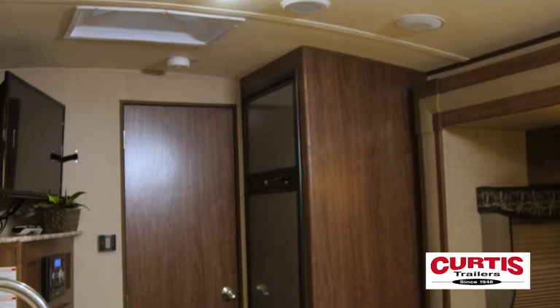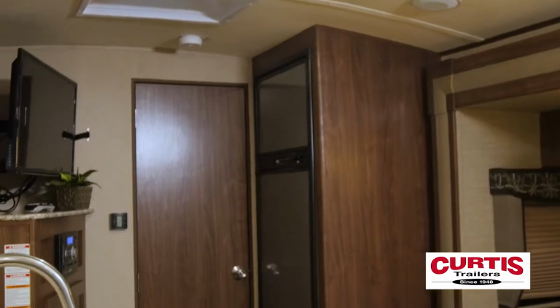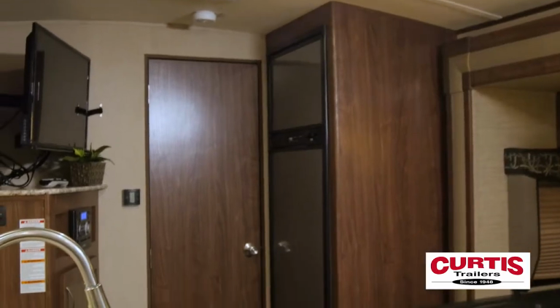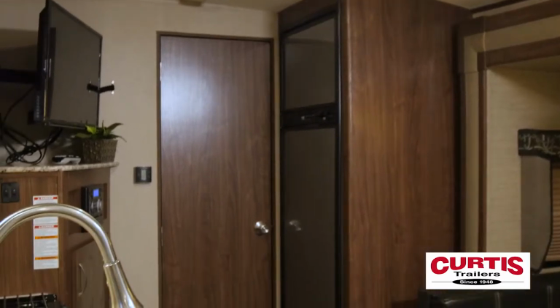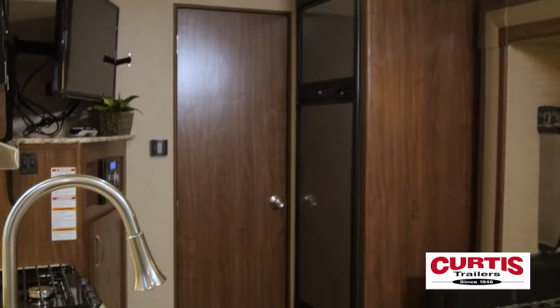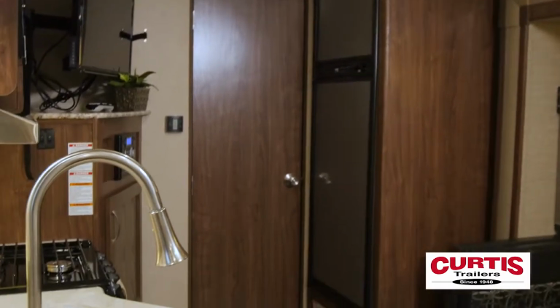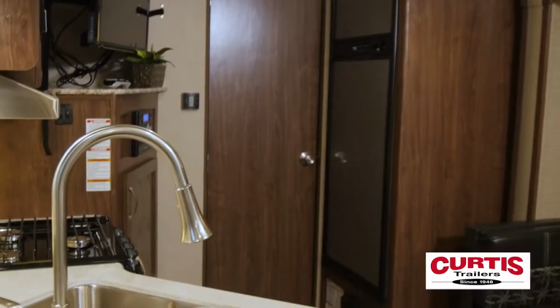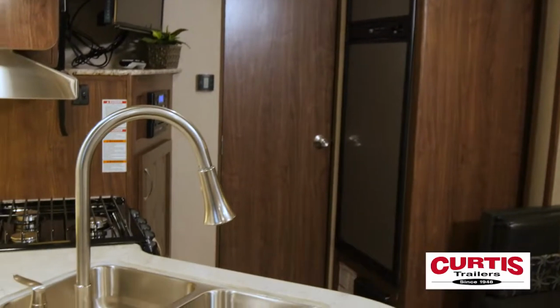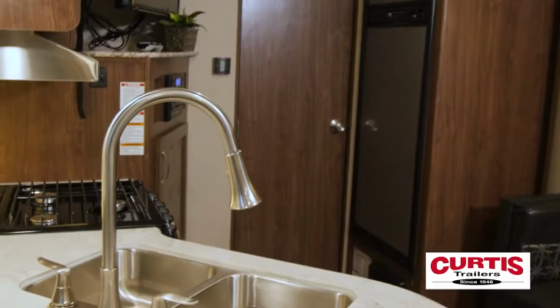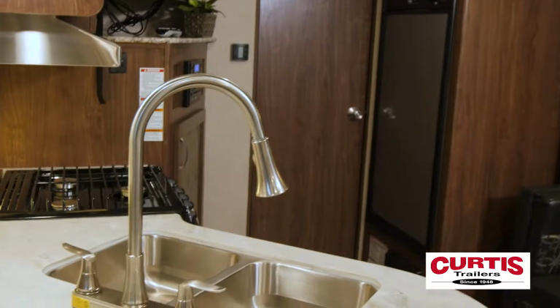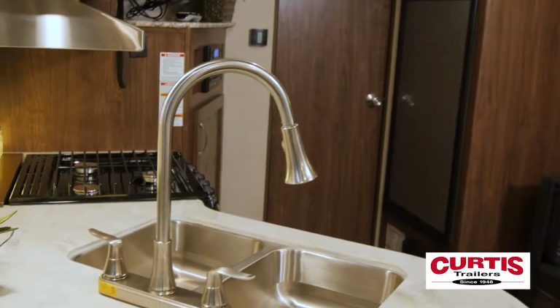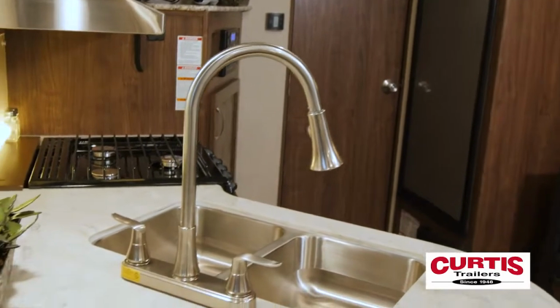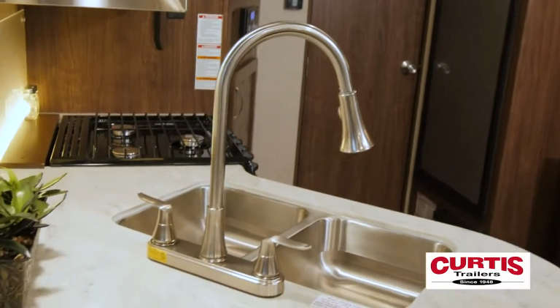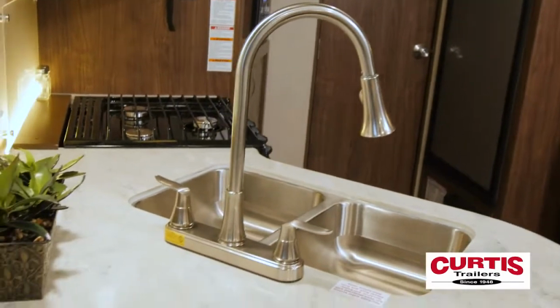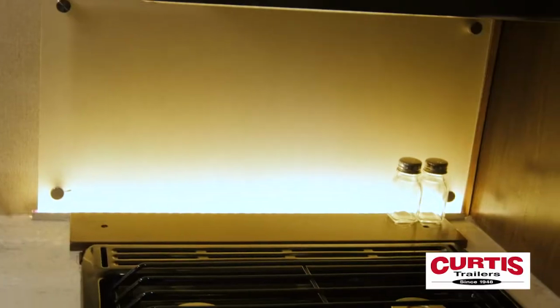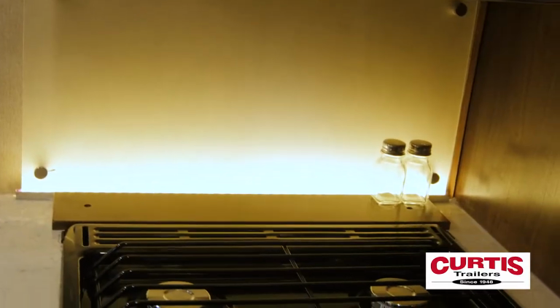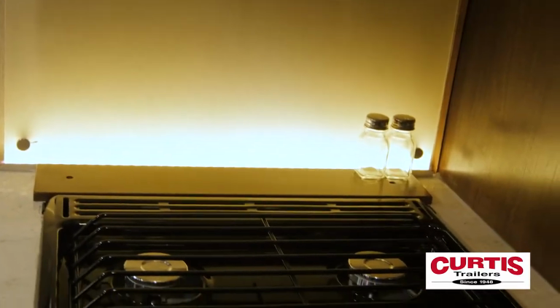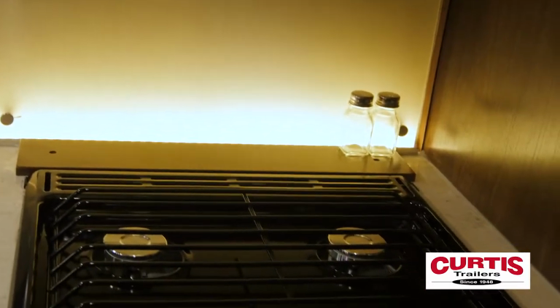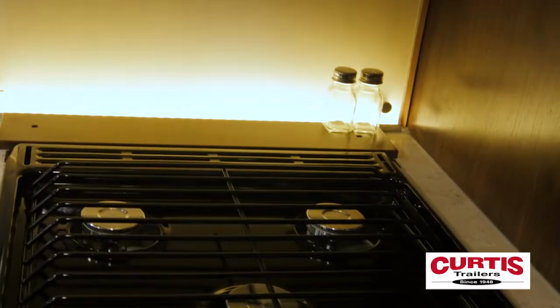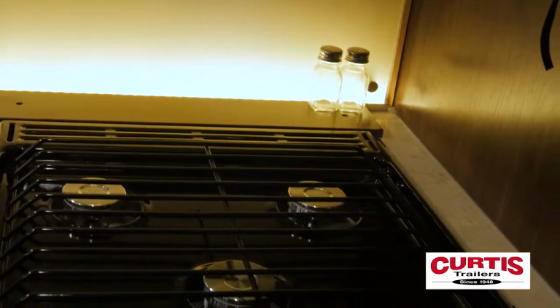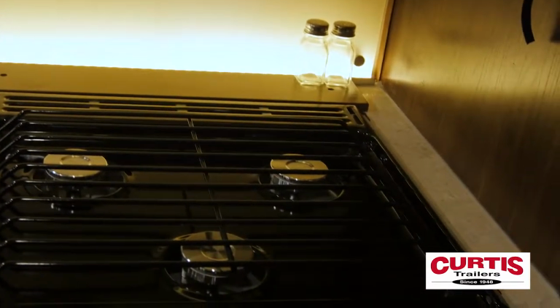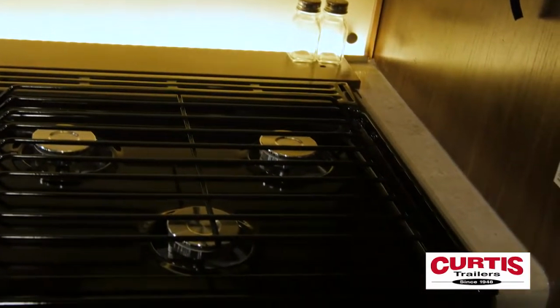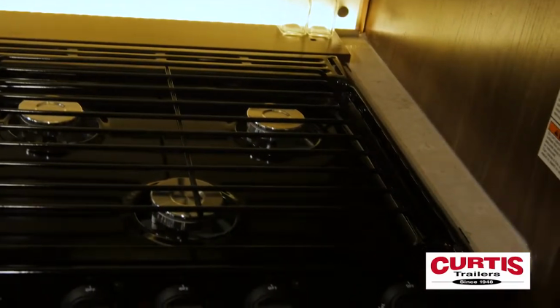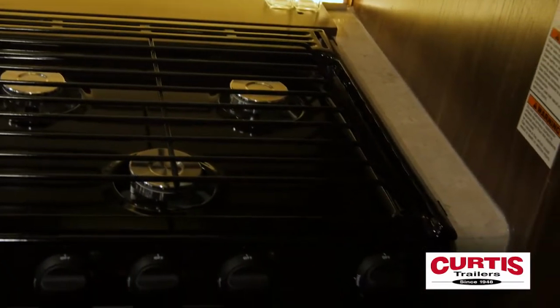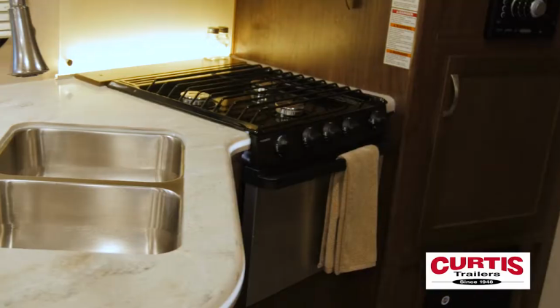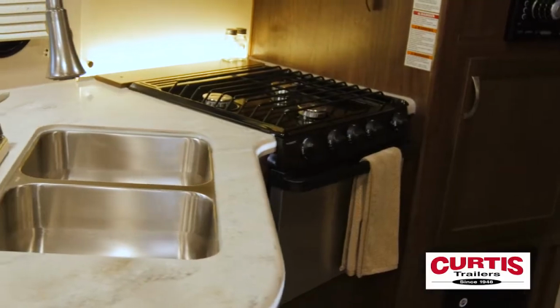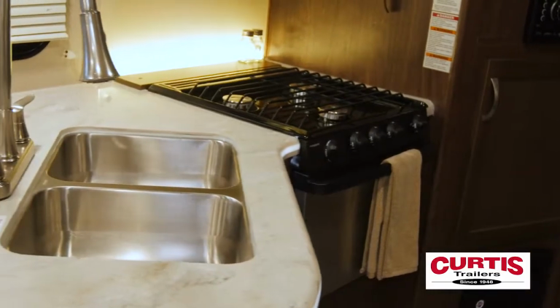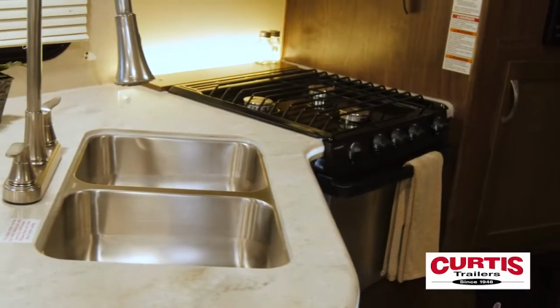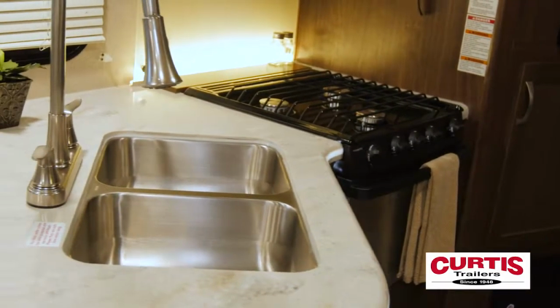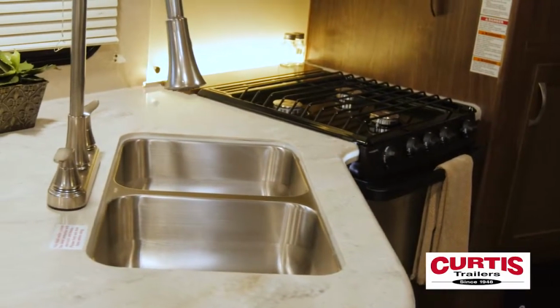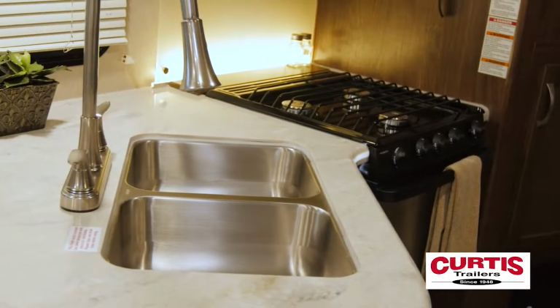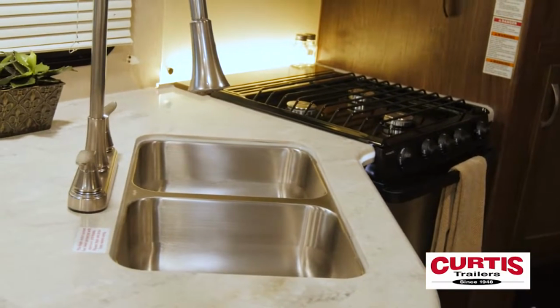The Aerolite's luxury extends to its modernized mobile kitchen, stocked with stainless steel appliances such as the three-burner range with hood and oven, plus a residential-style high-spout pull-out faucet.